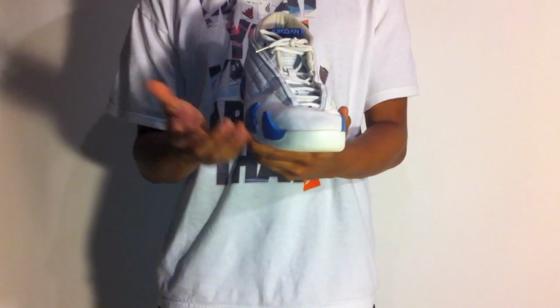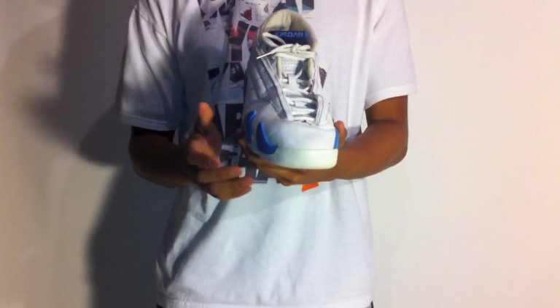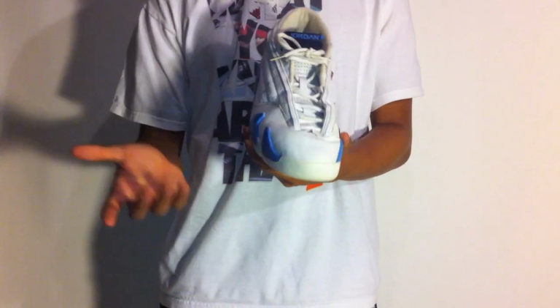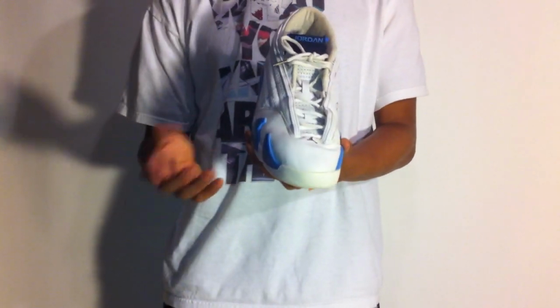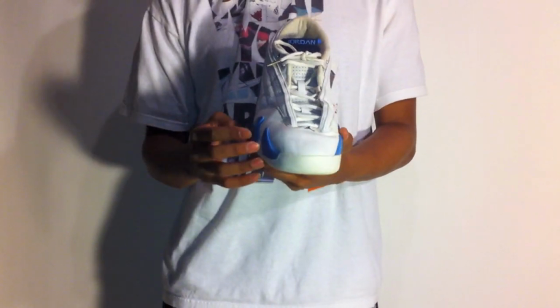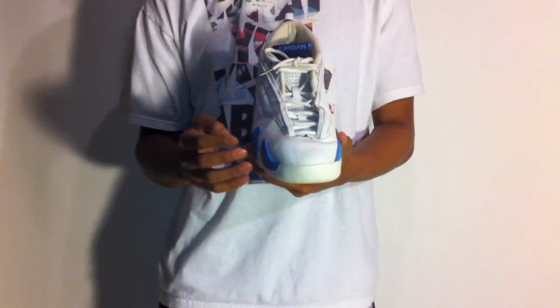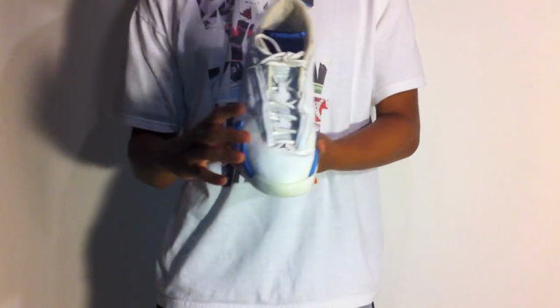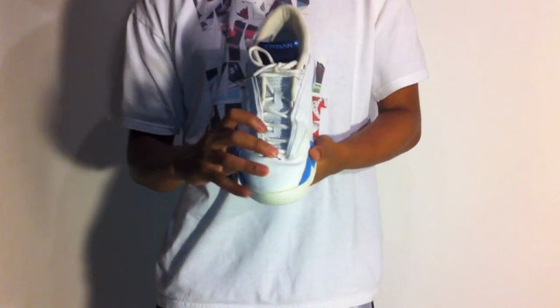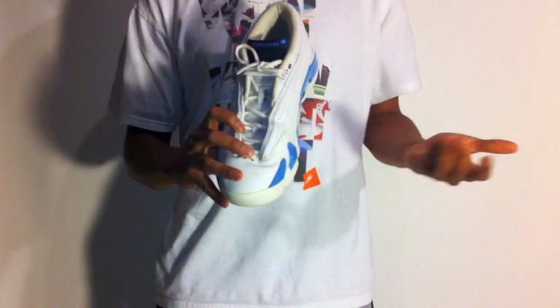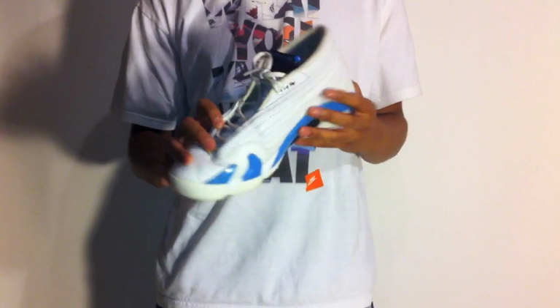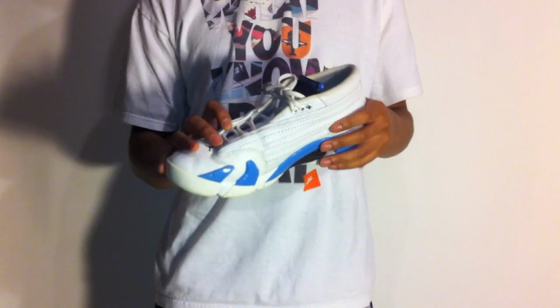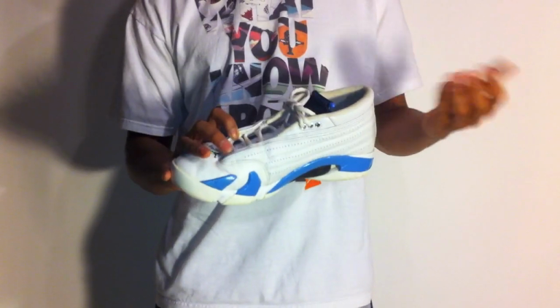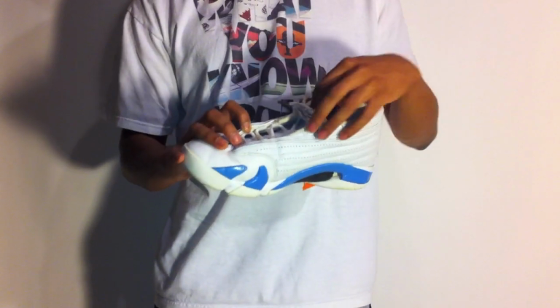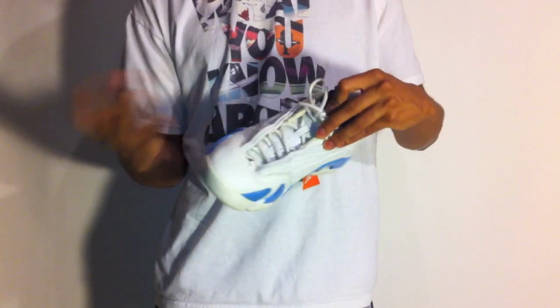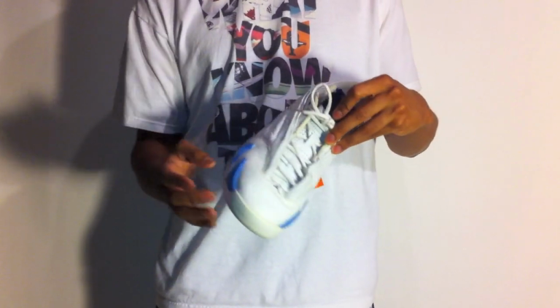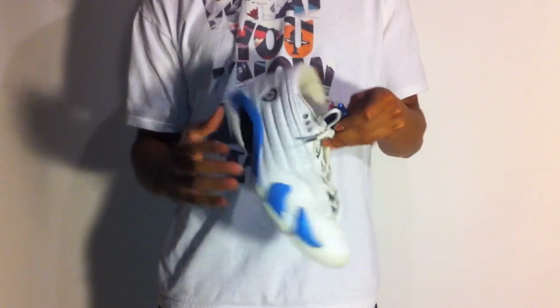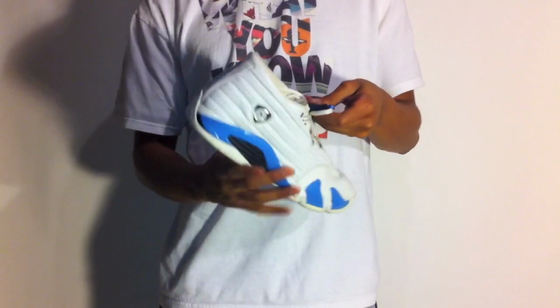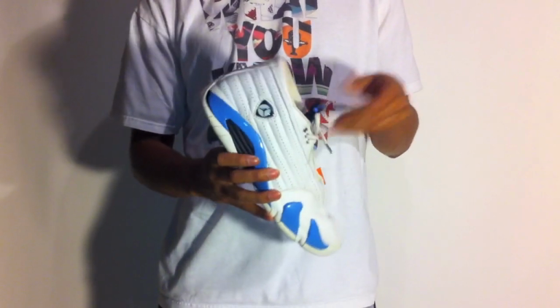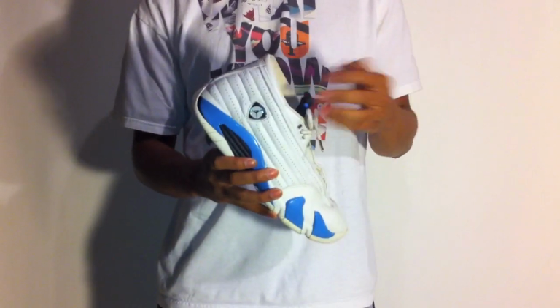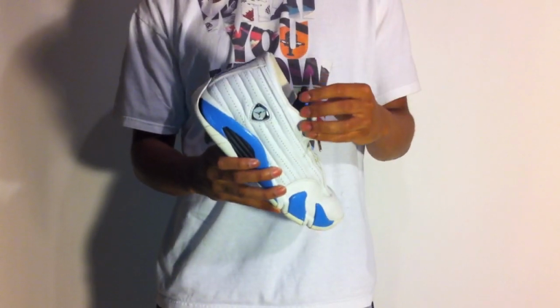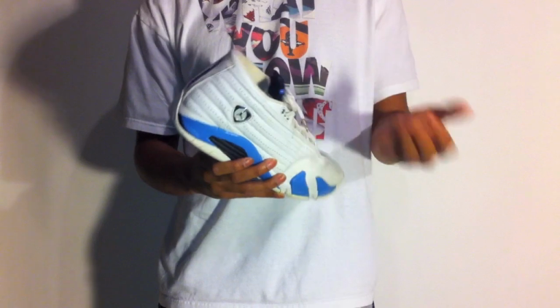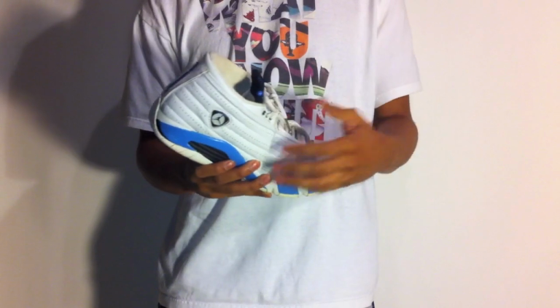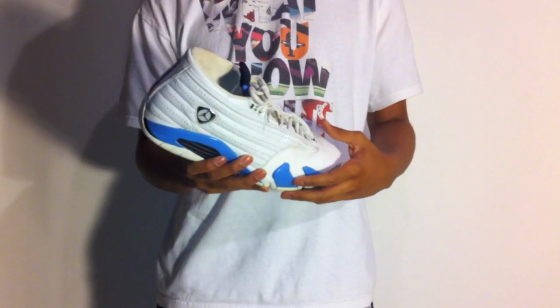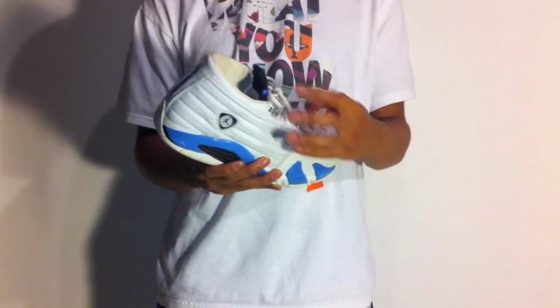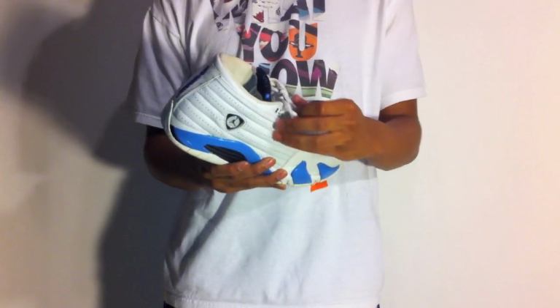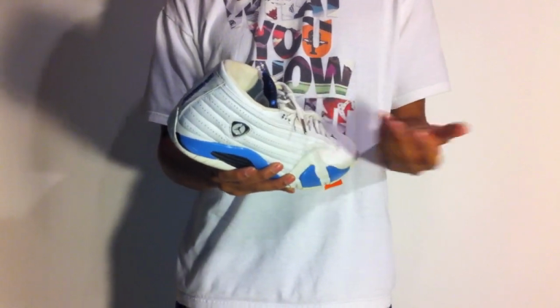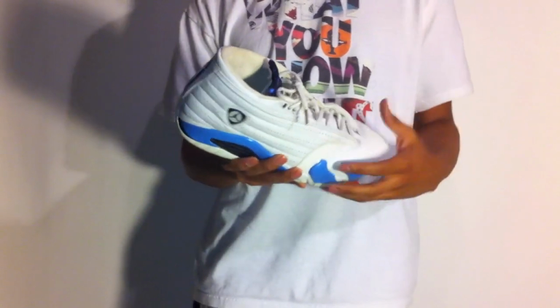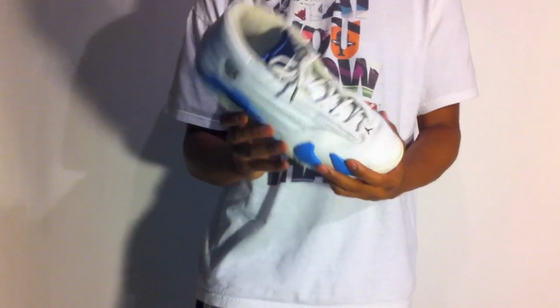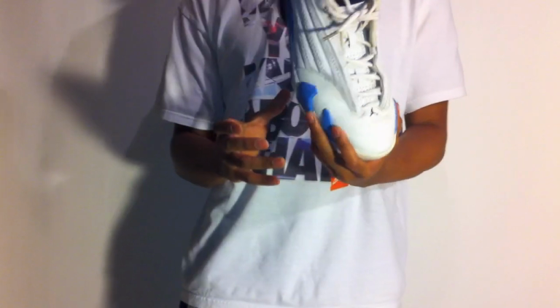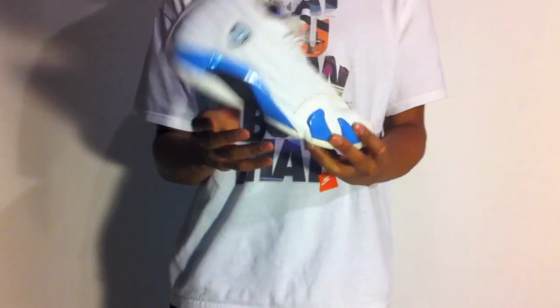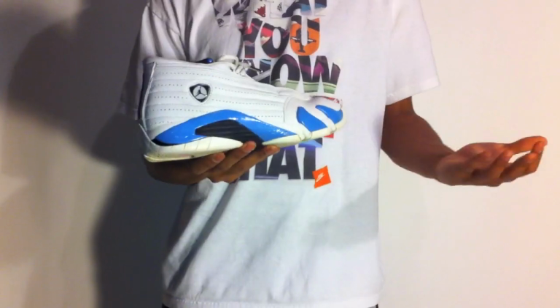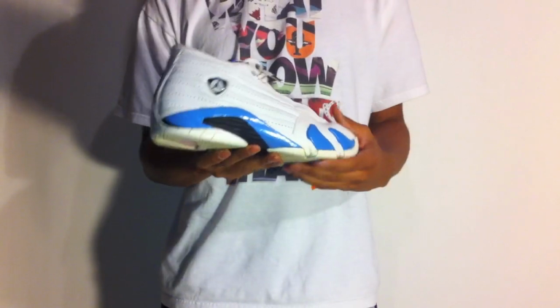I really only got these just so I have something to ball in during the summer. I always like grabbing cheap Jordans, cheap Nikes, just so I have something to ball in outdoors, especially during the summer, so I don't mess up my other shoes. So for $20, definitely going to pass these up, even in the condition they're in.